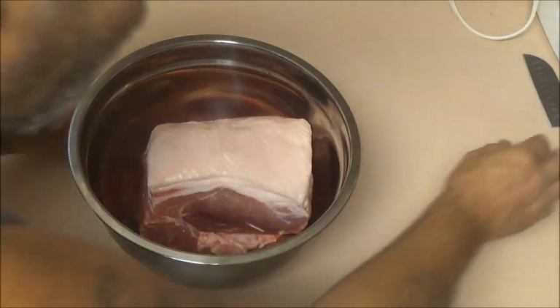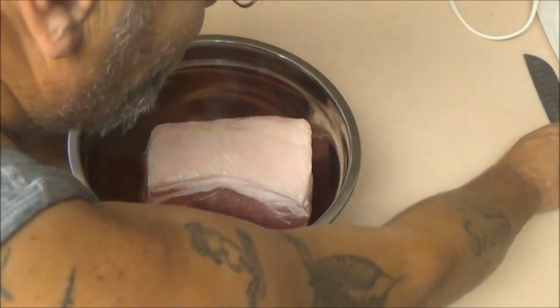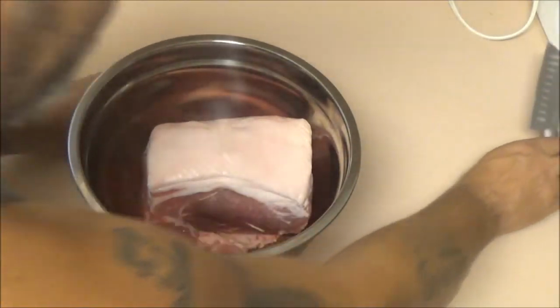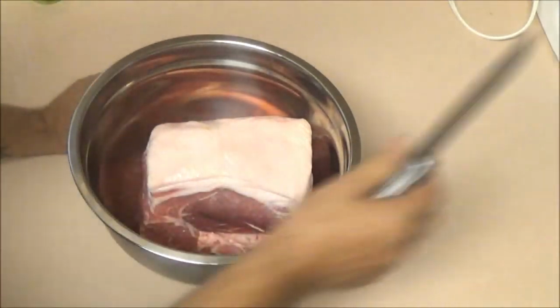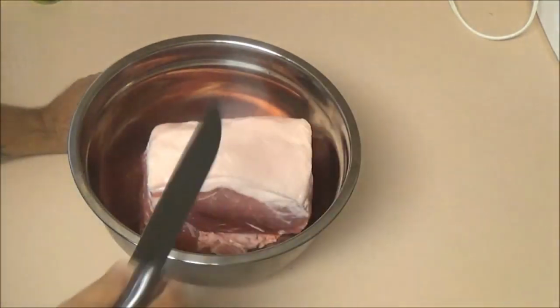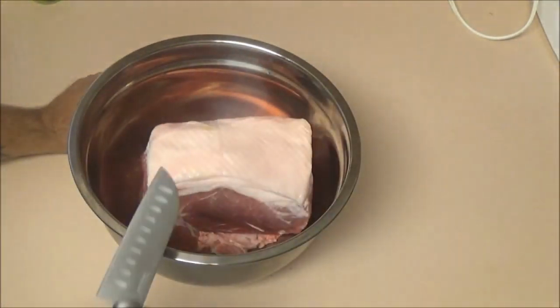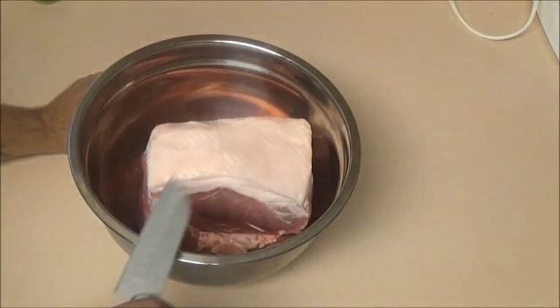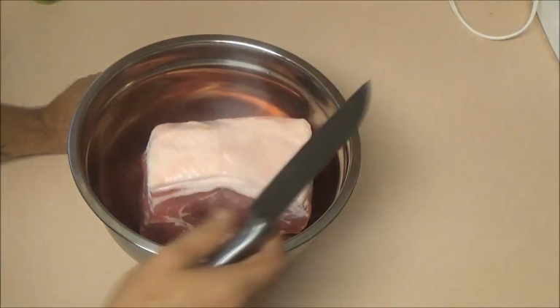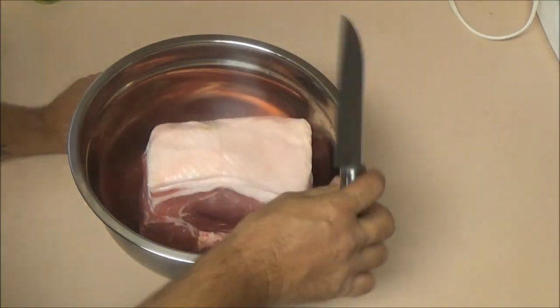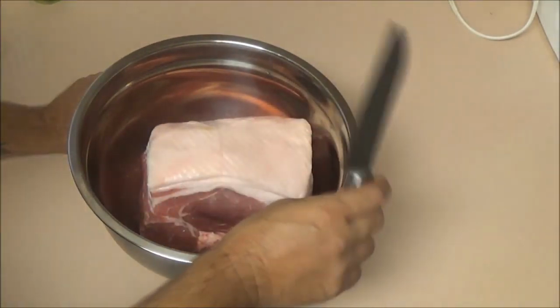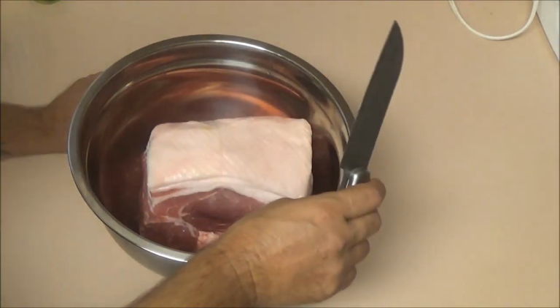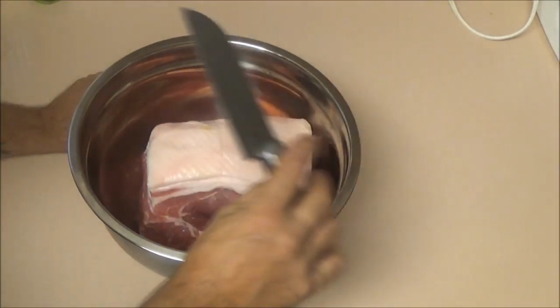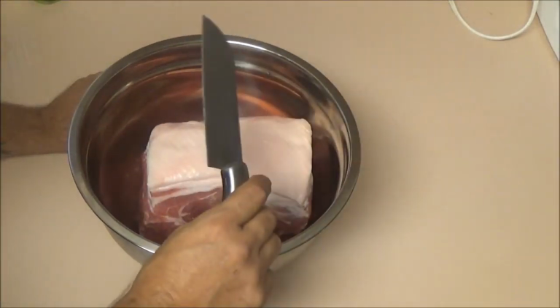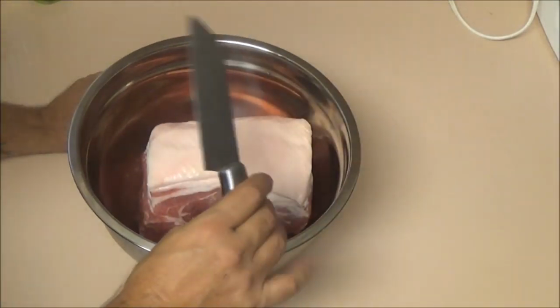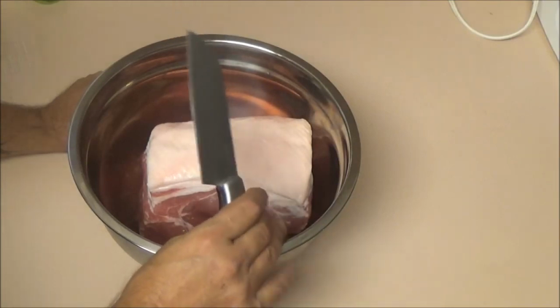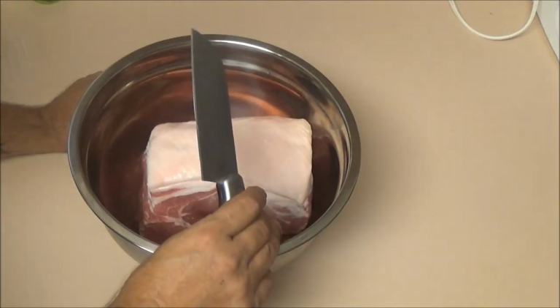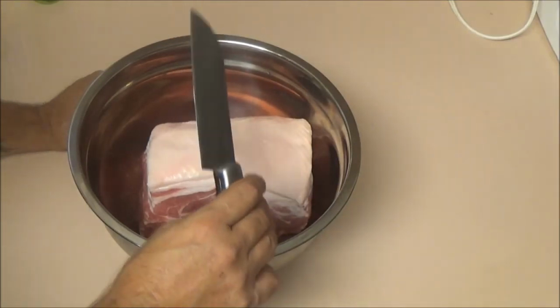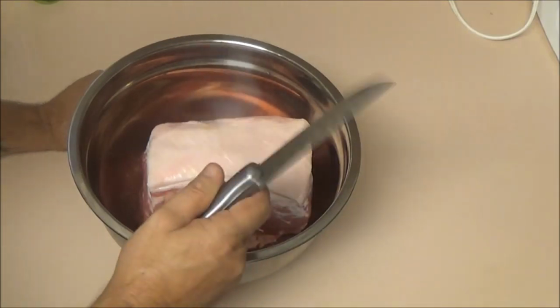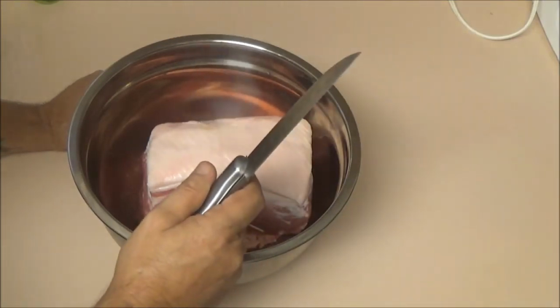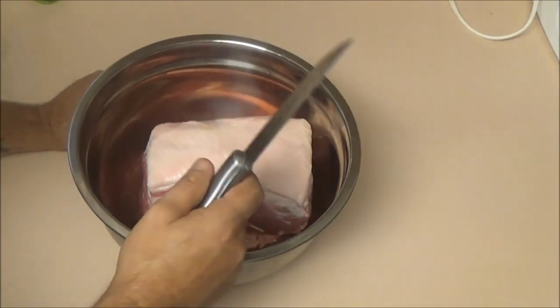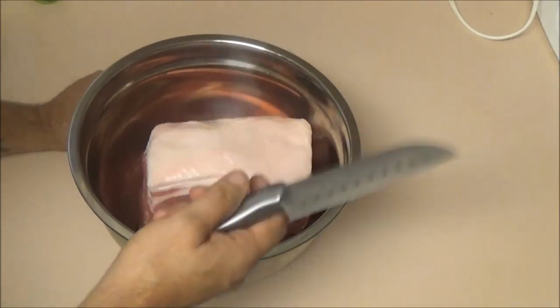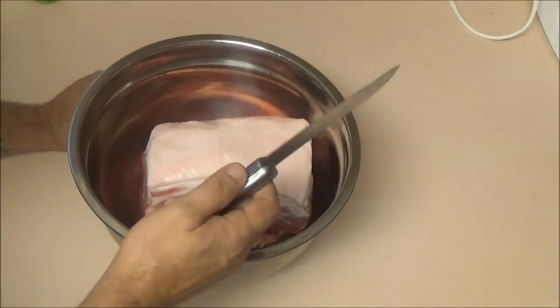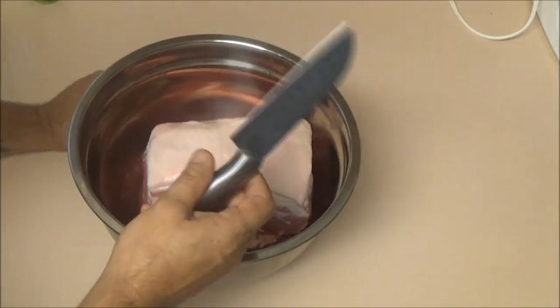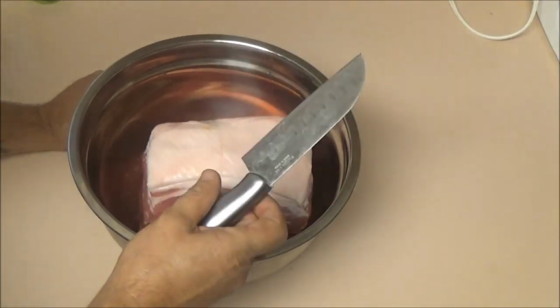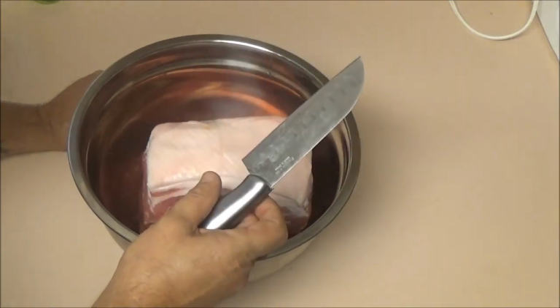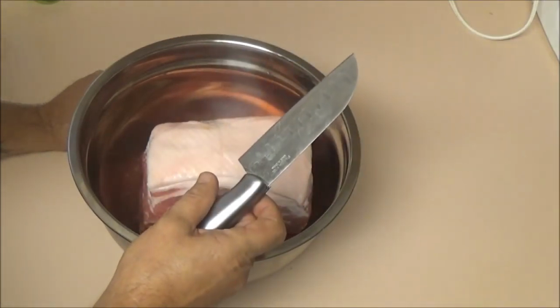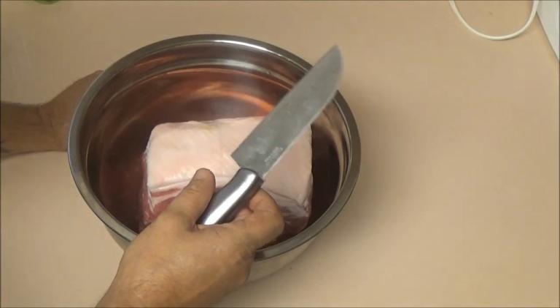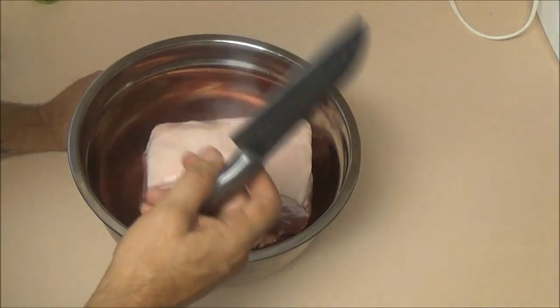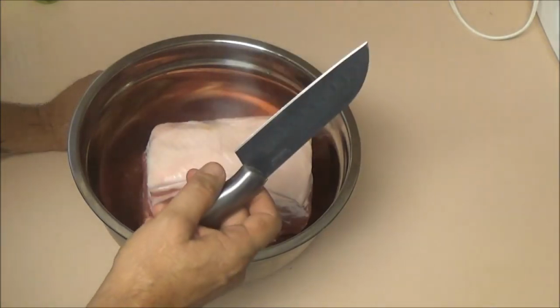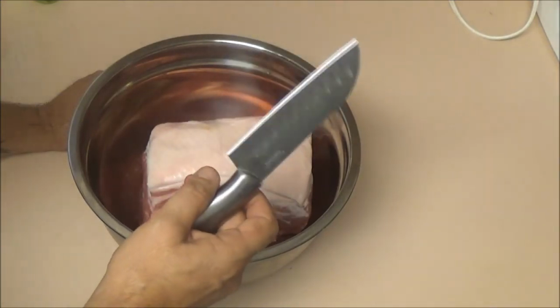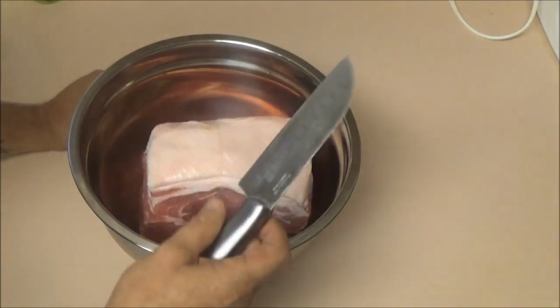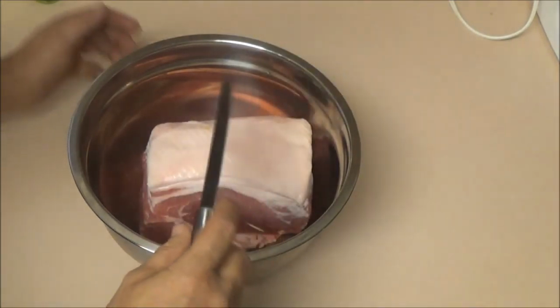Now, if you want a good cut like this, go to your grocer and talk to your butcher. If your grocer doesn't have a butcher in-house, it's probably best not to buy meat there.